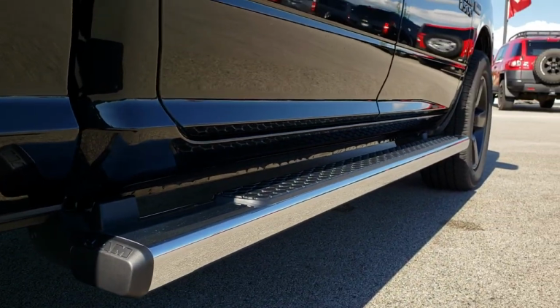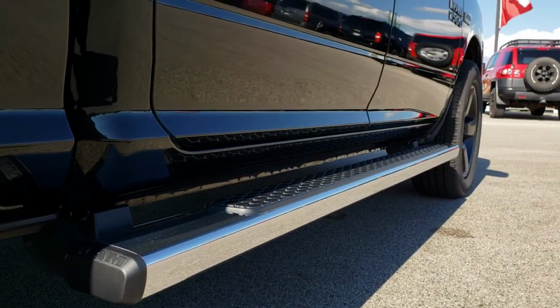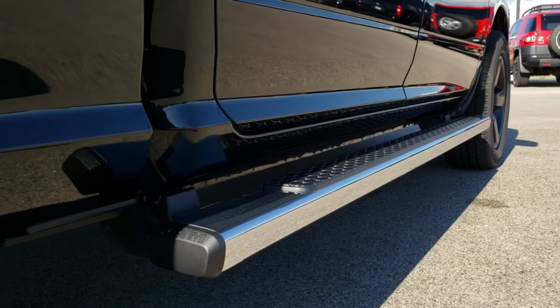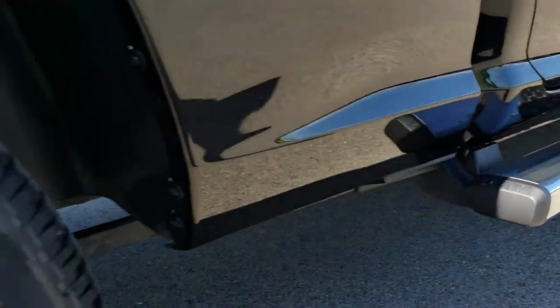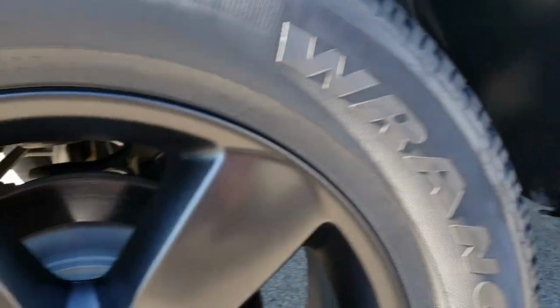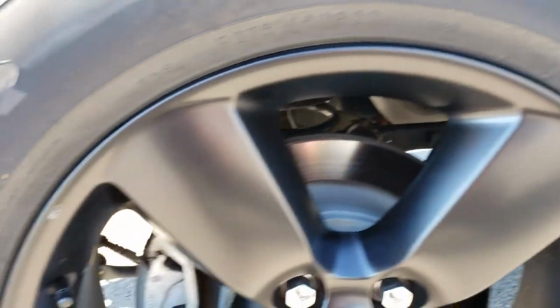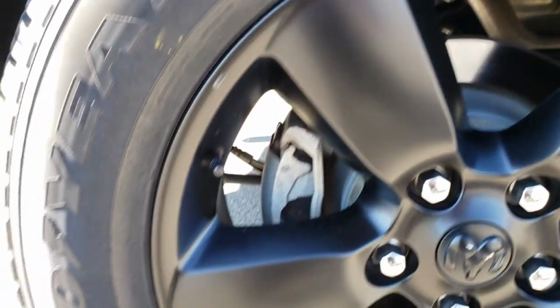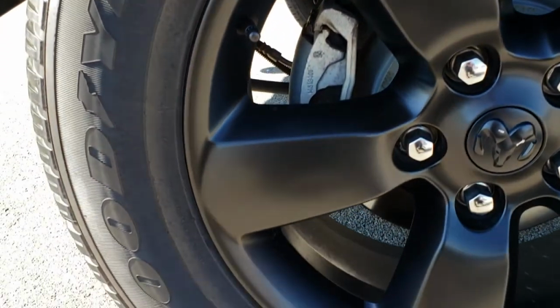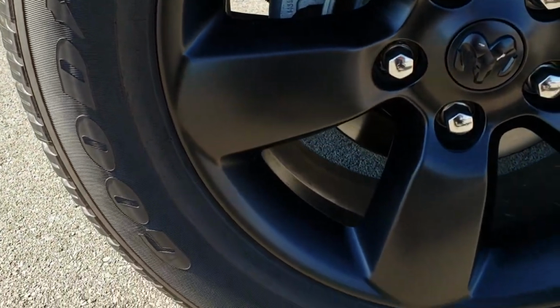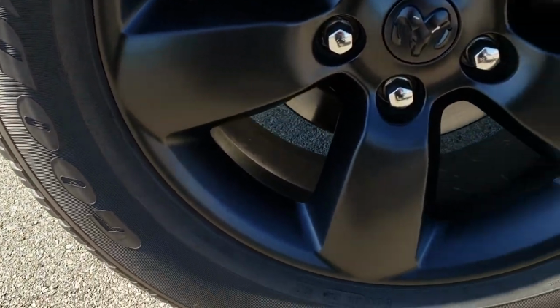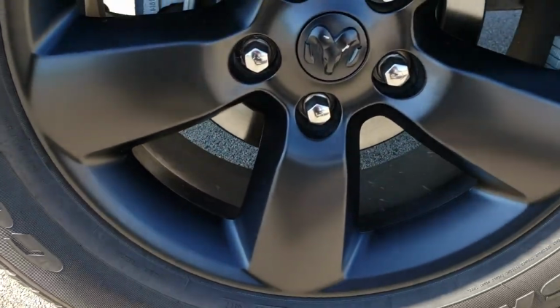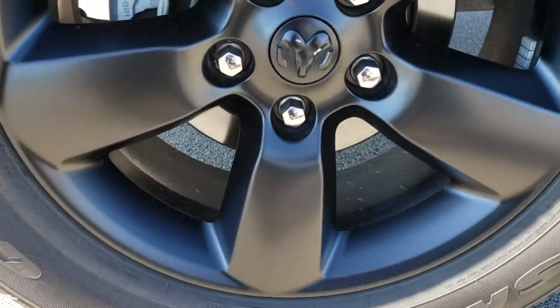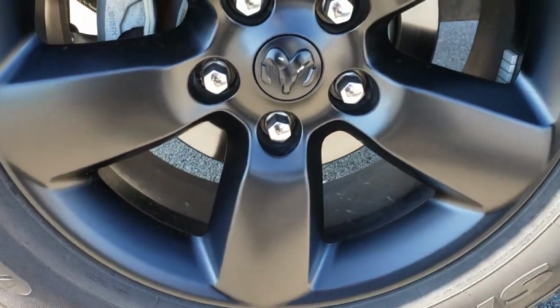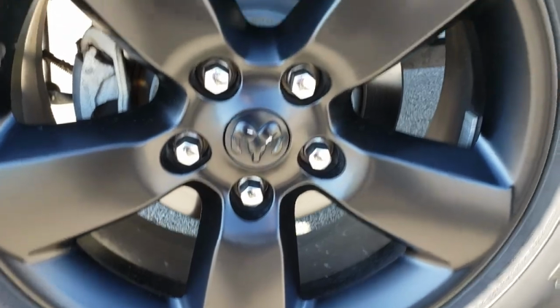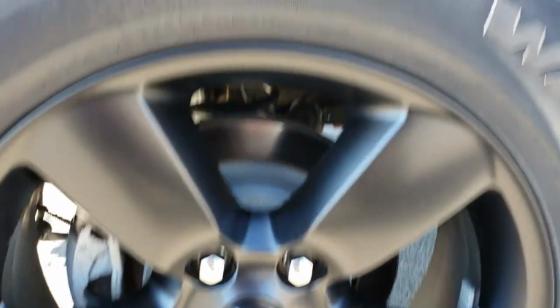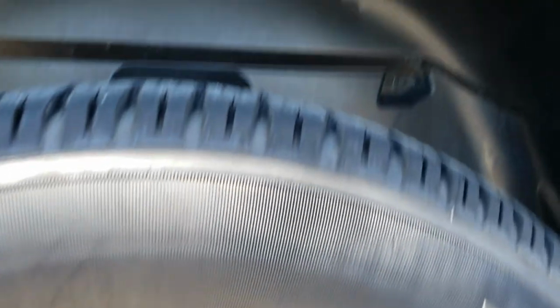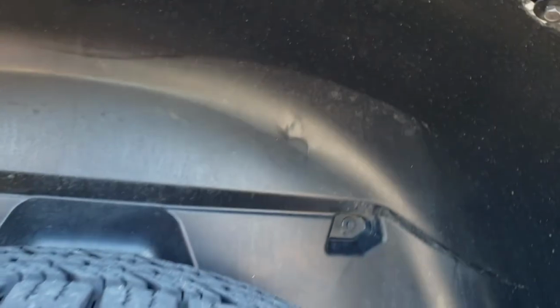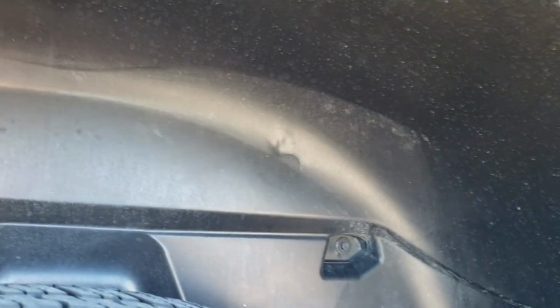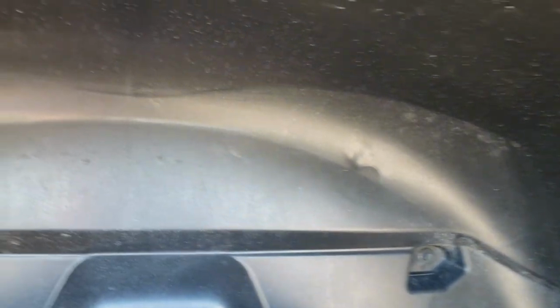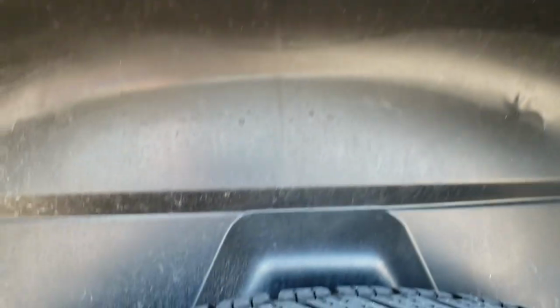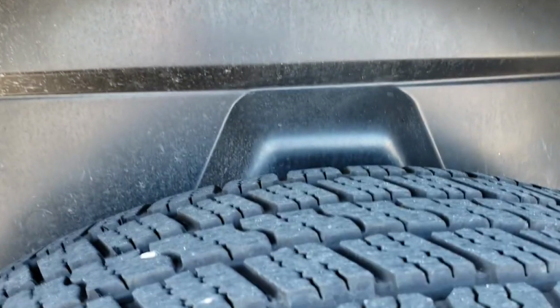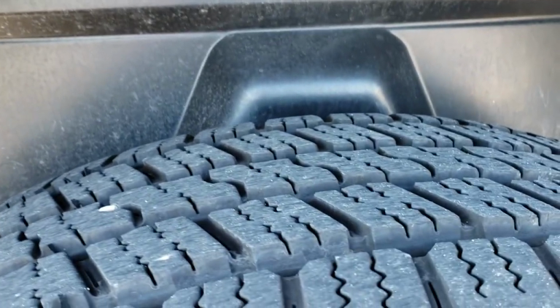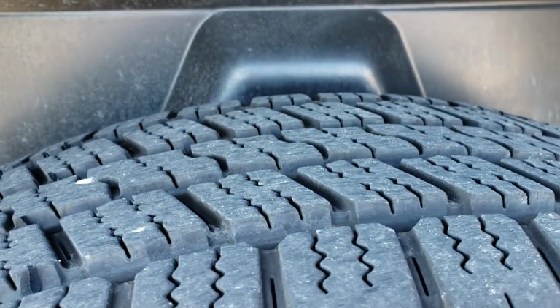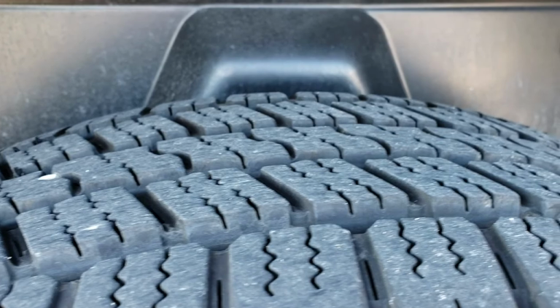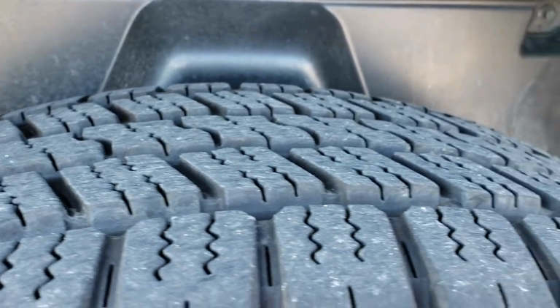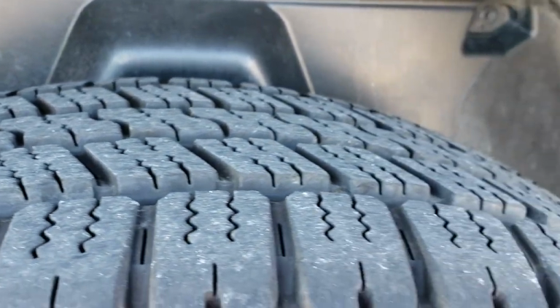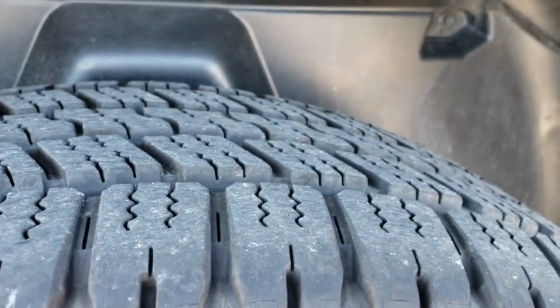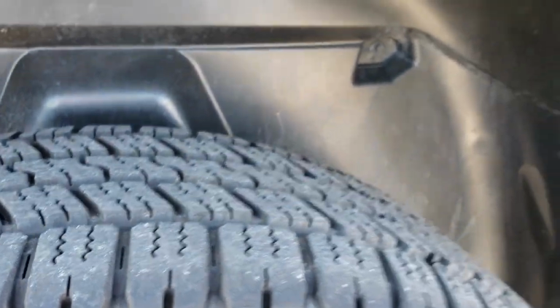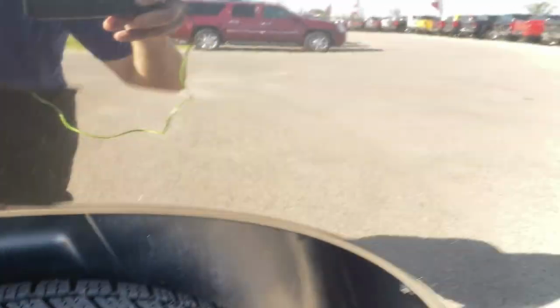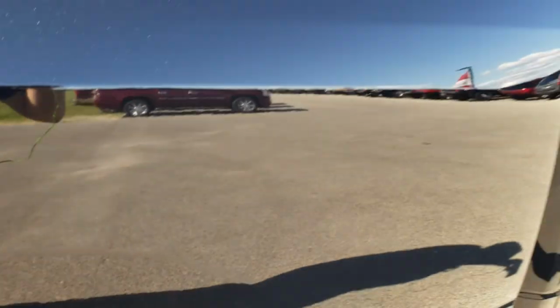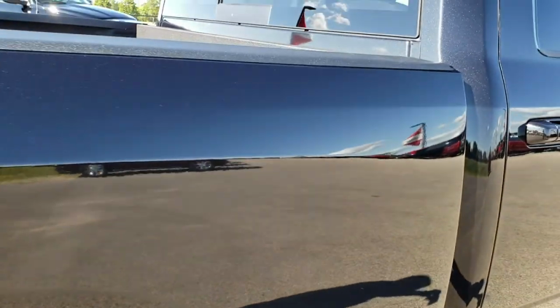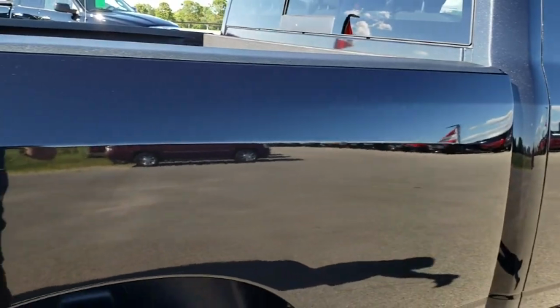Once again, the factory chrome step bars. Back rim — no scuffs, no scrapes. Very nice condition. This one does have the plastic wheel well guards, which keeps your frame and underbody looking good. The back tires have just as much tread as the front tires.